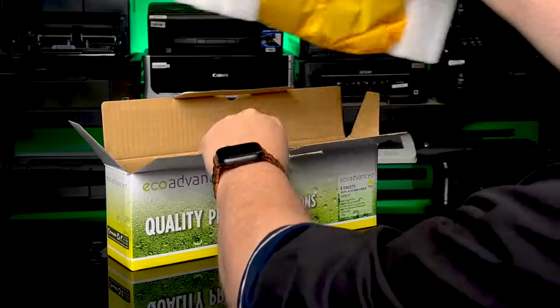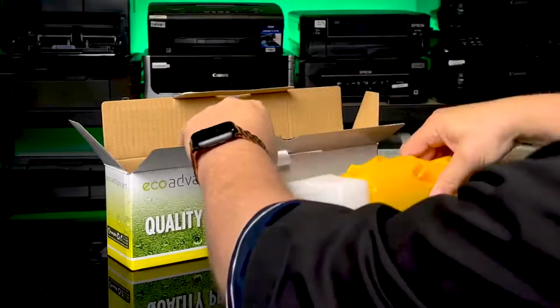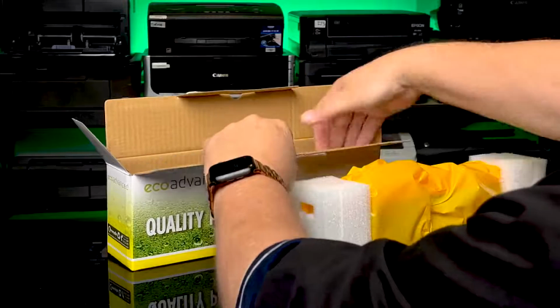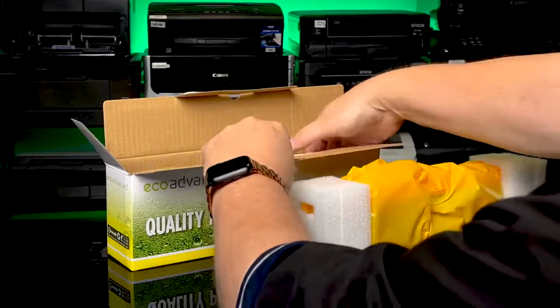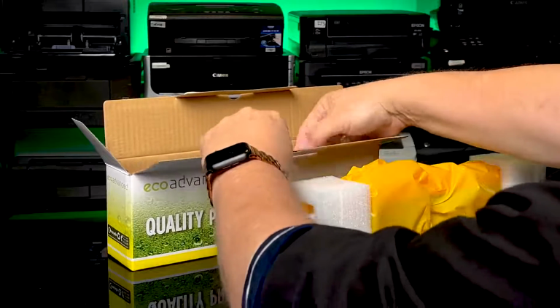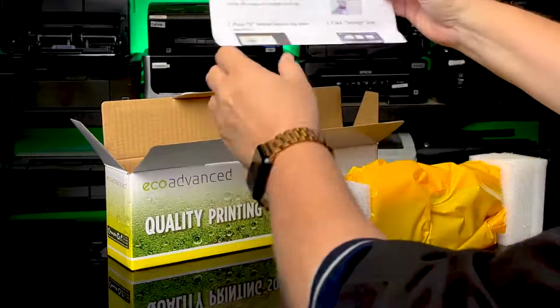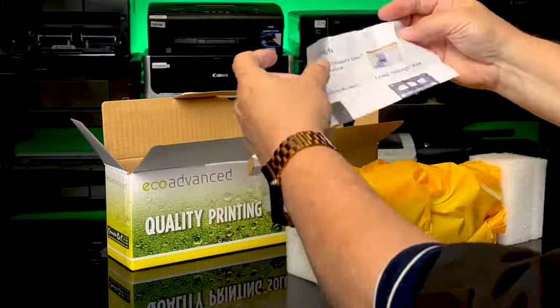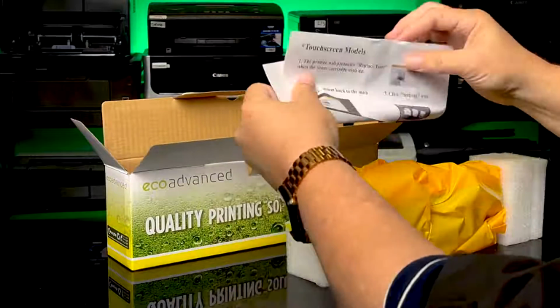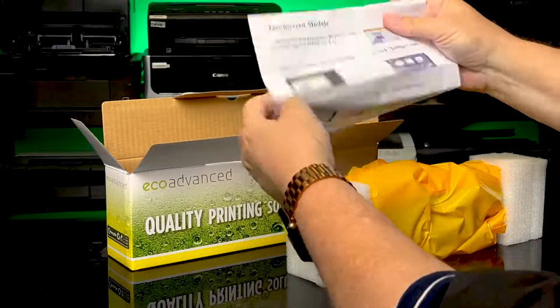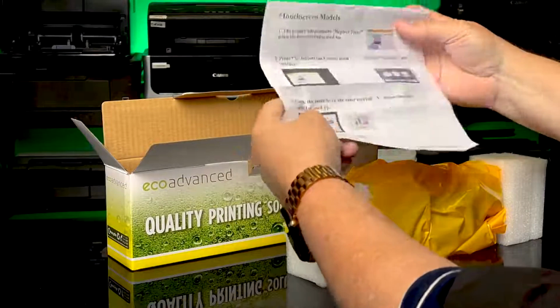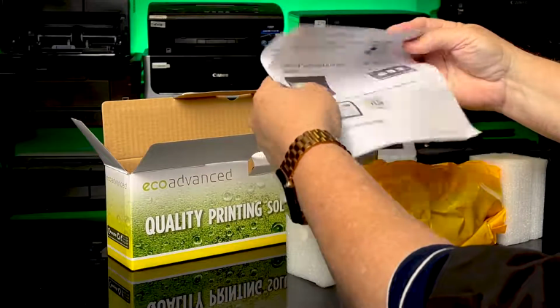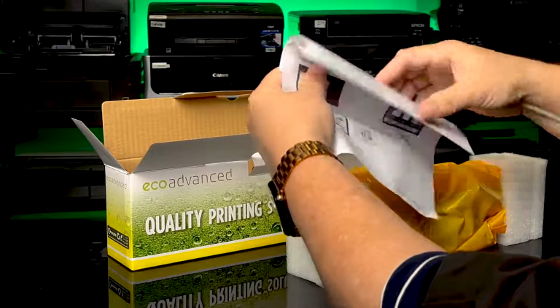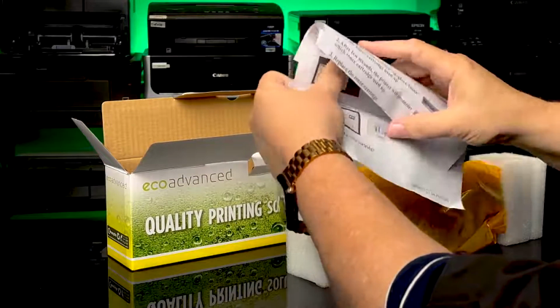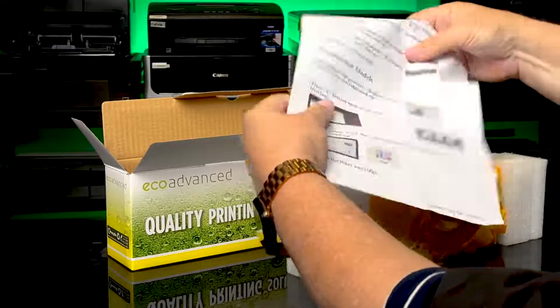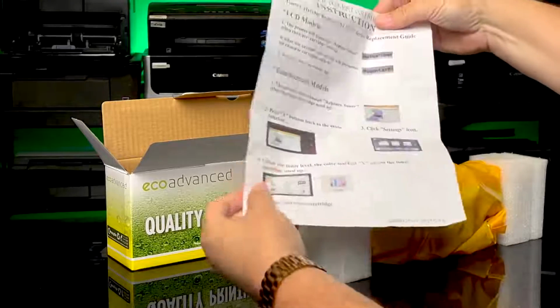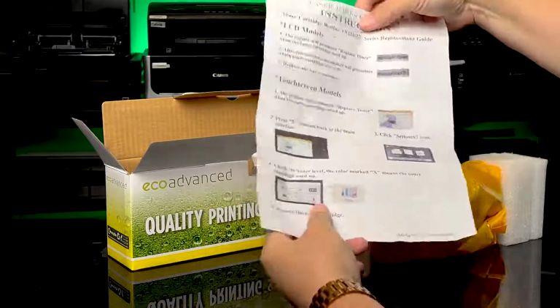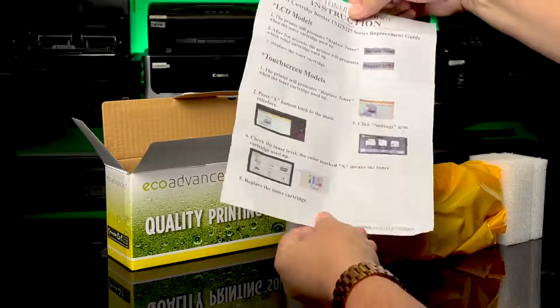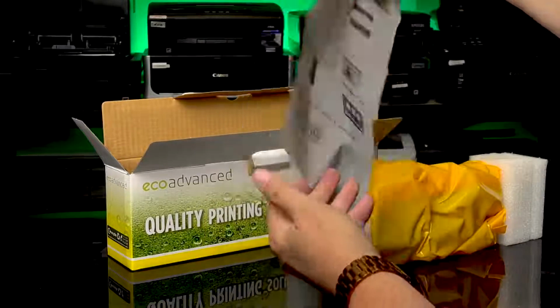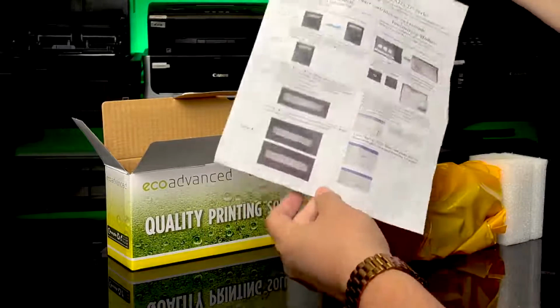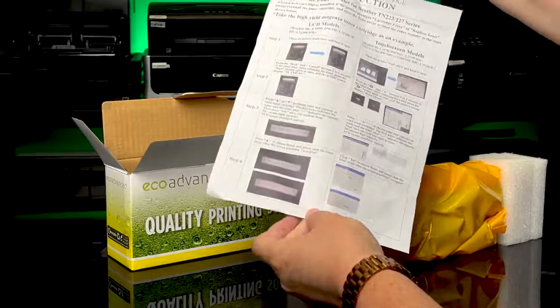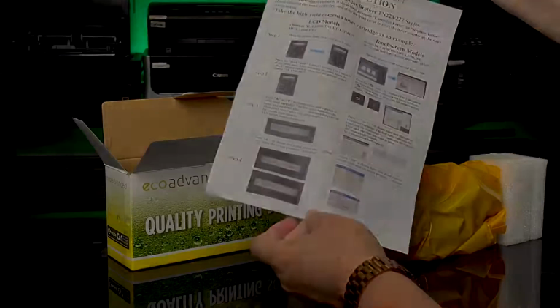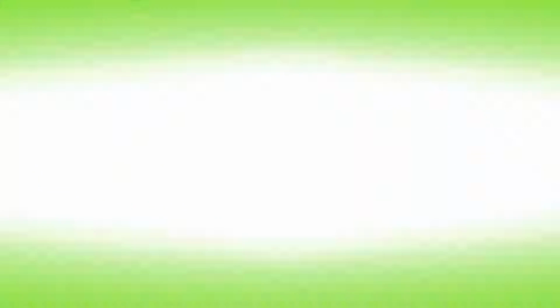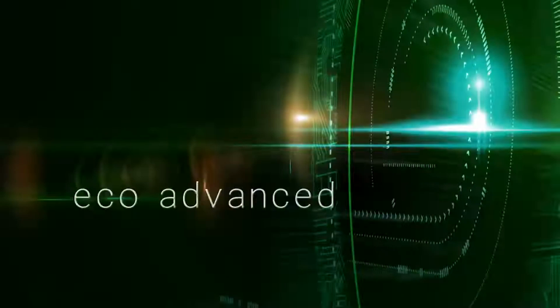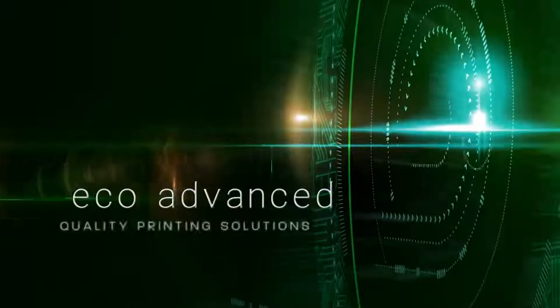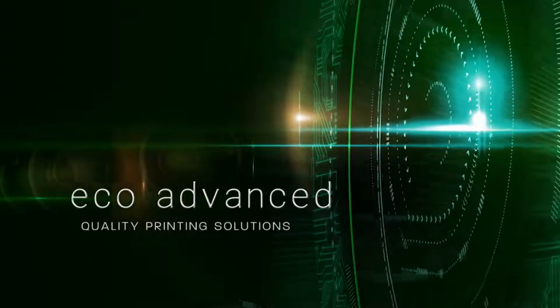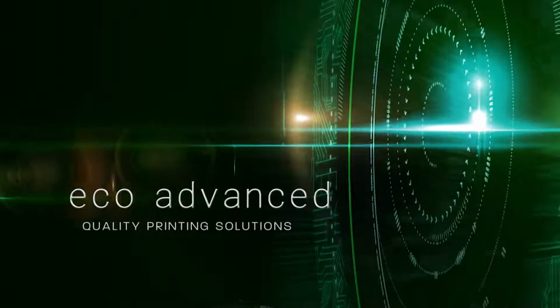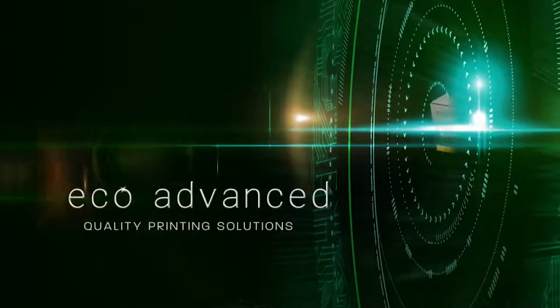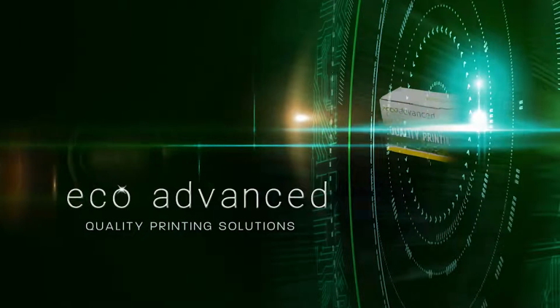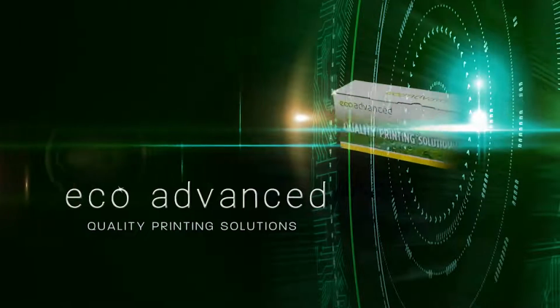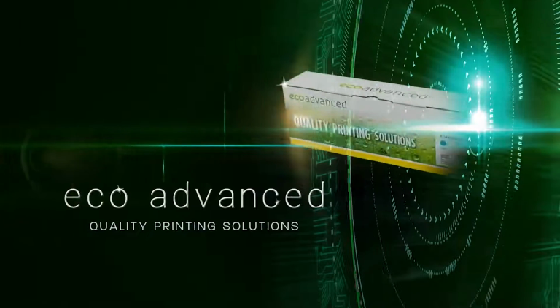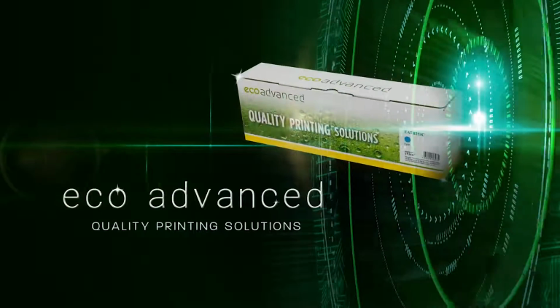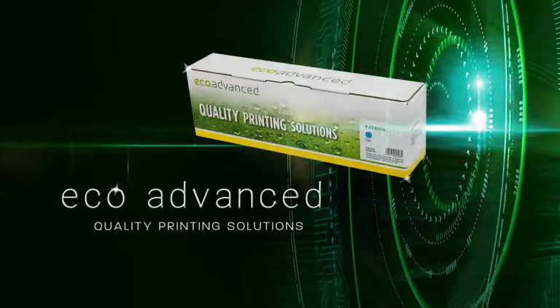Thanks for watching and remember if you have any issues, always contact your local reseller quickly and they will be able to get you out of trouble. Eco Advanced — leading the way with the latest chips and the lowest failure rates.